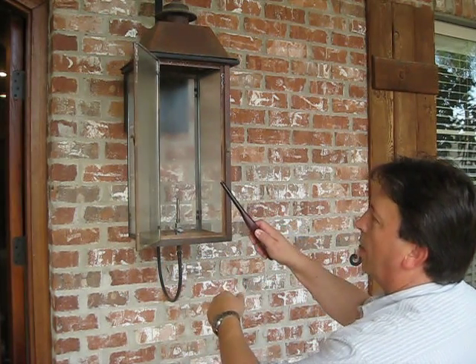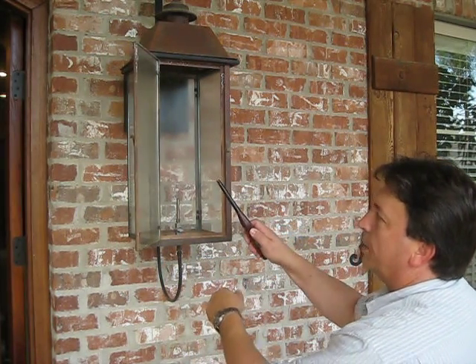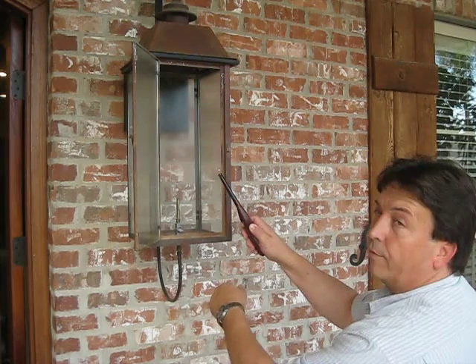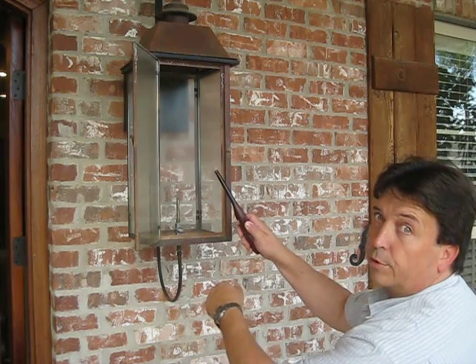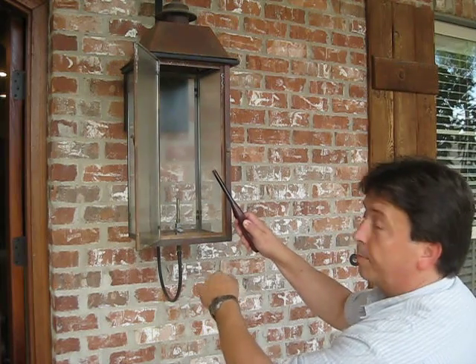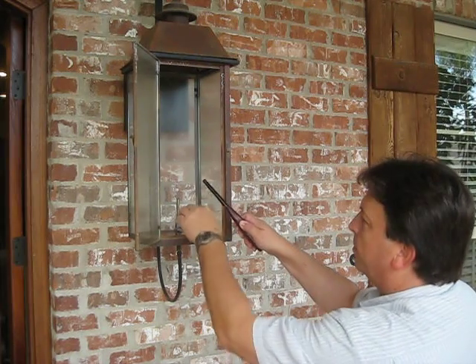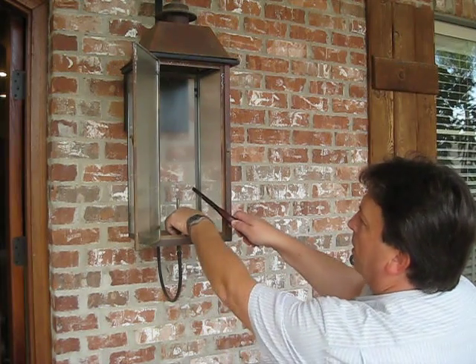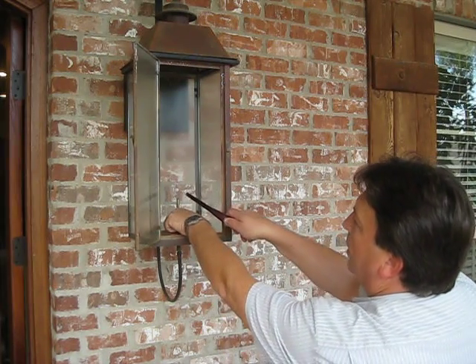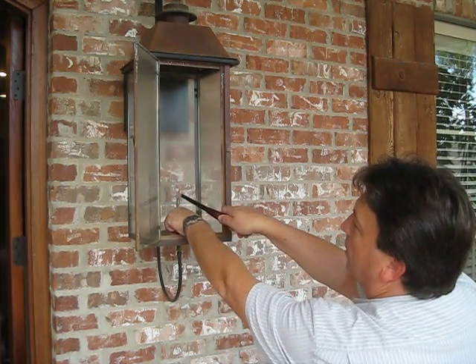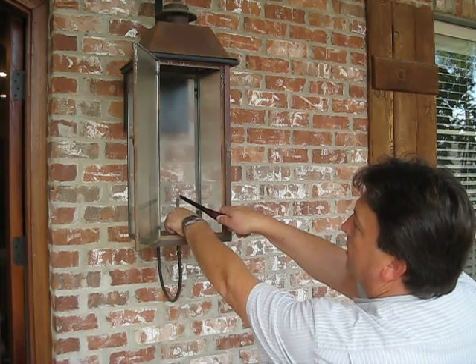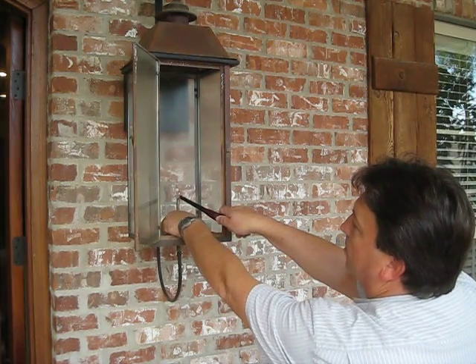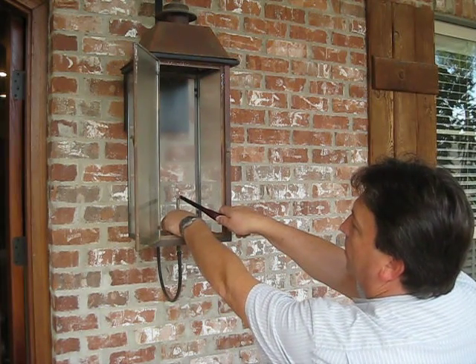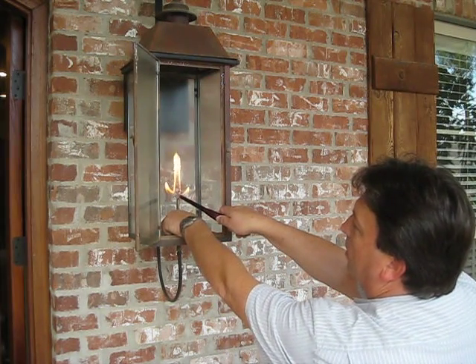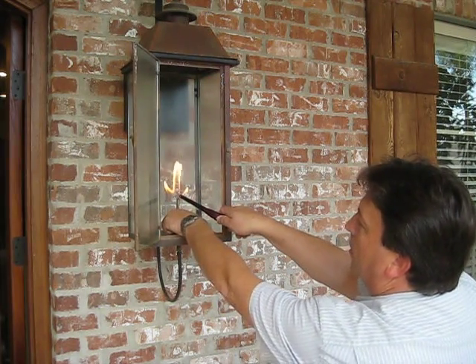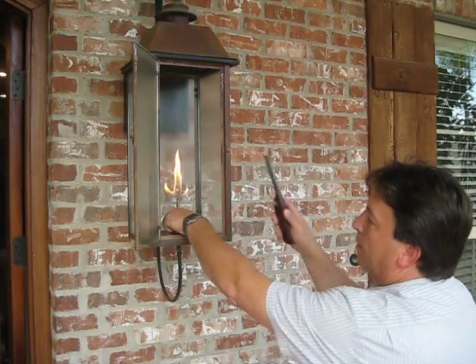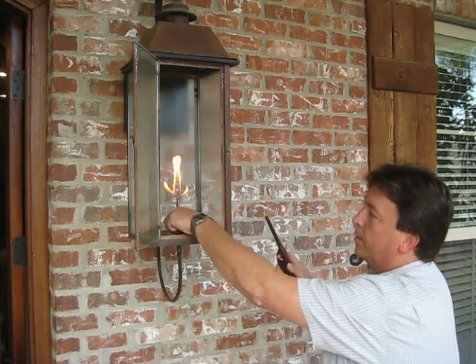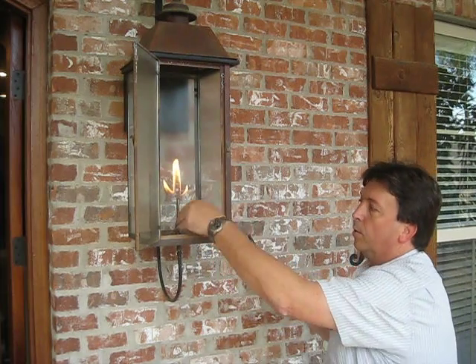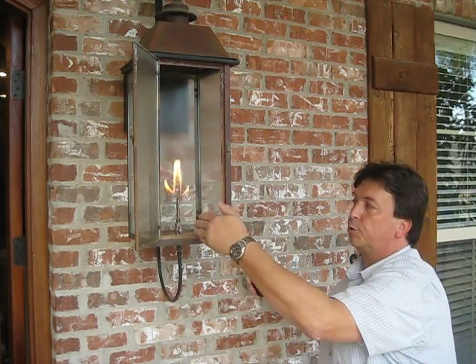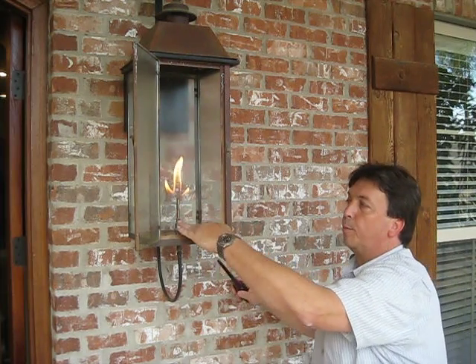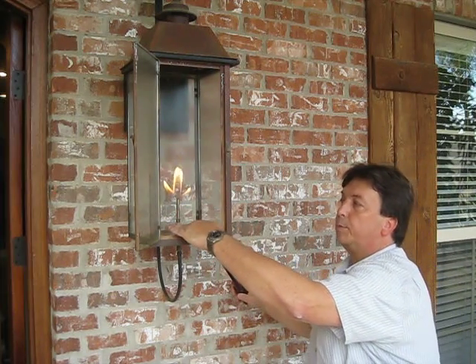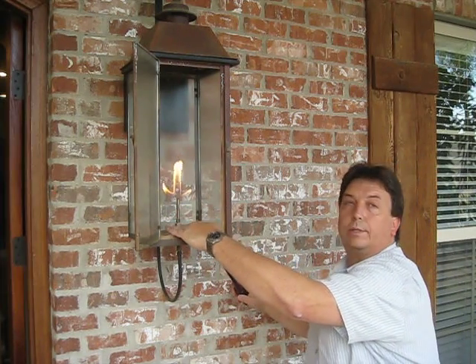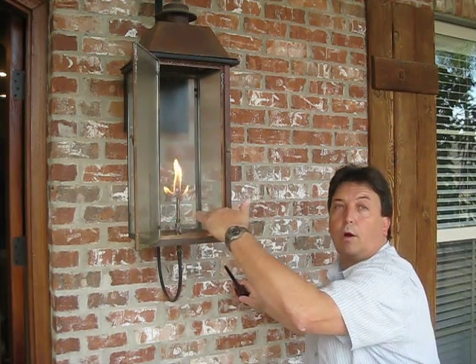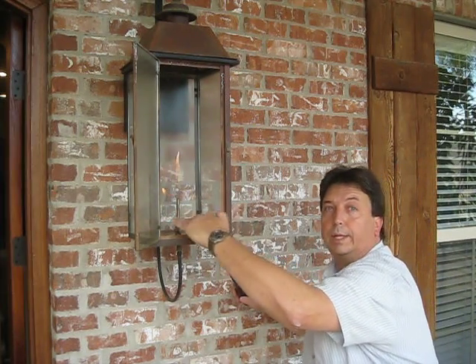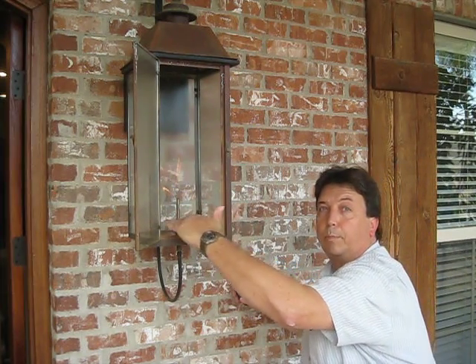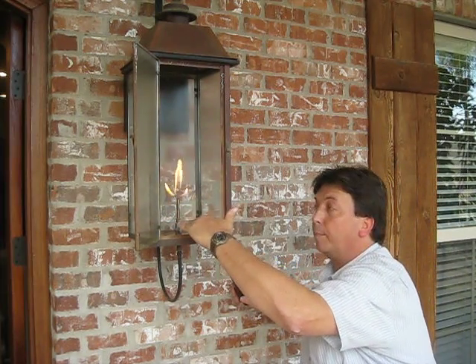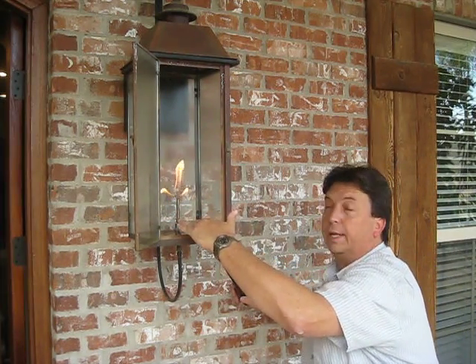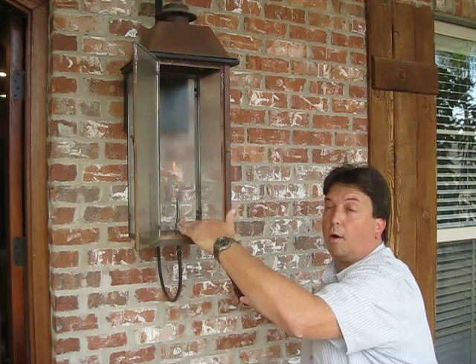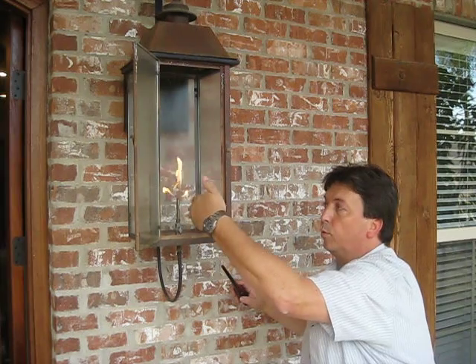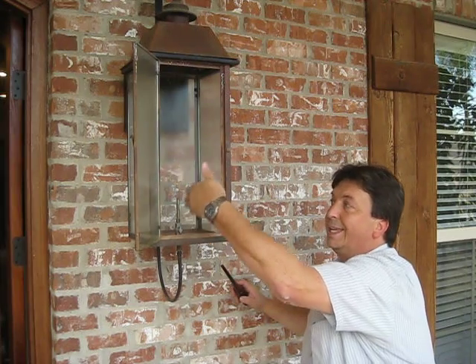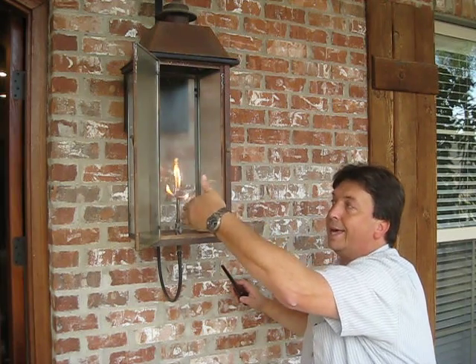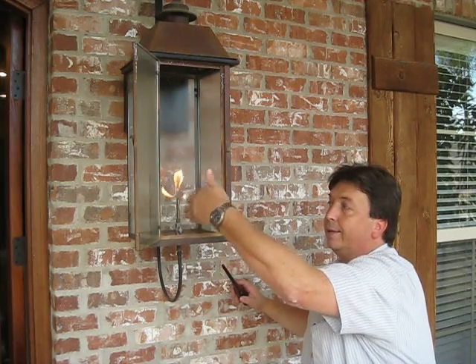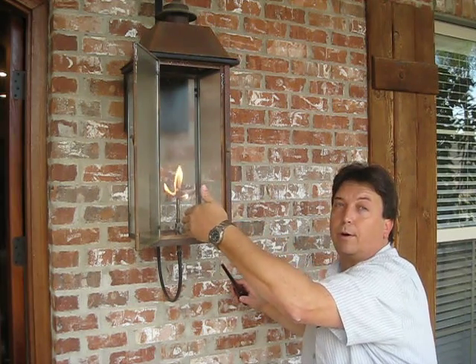Always light first, then turn the gas on. Just remember when this piece is crossways with the pipe, it's off. When it's in line, it's on.